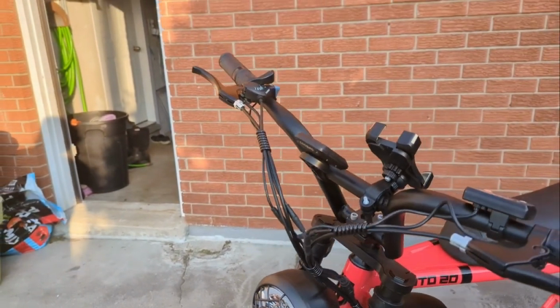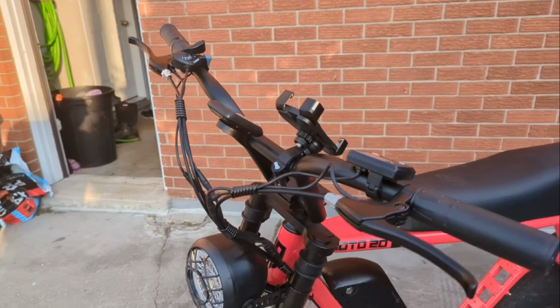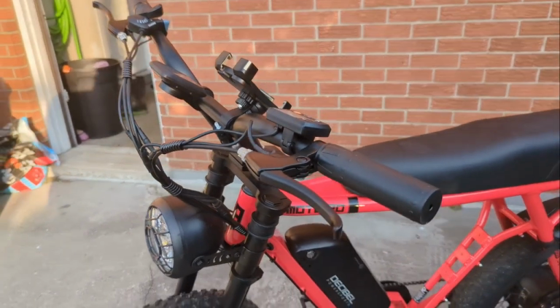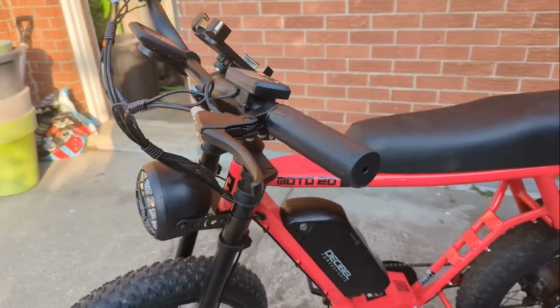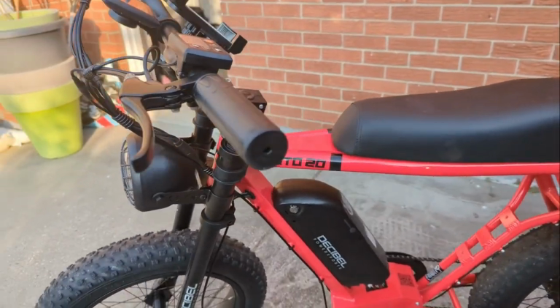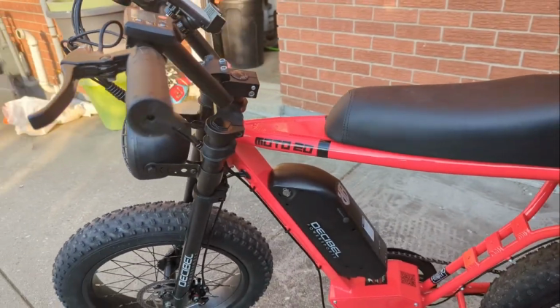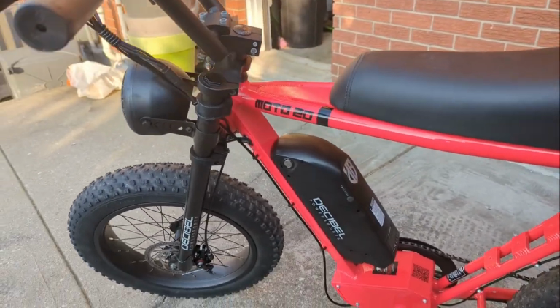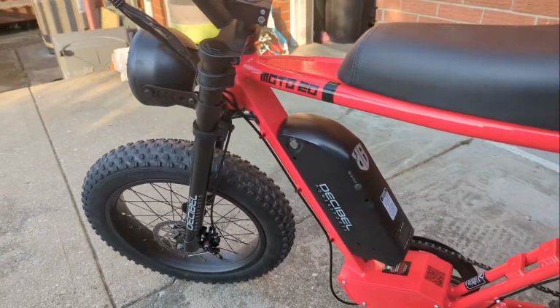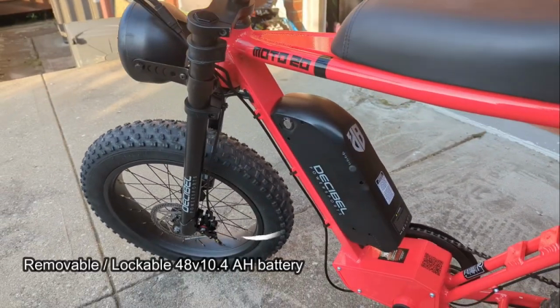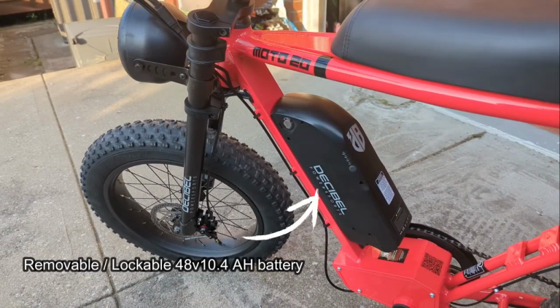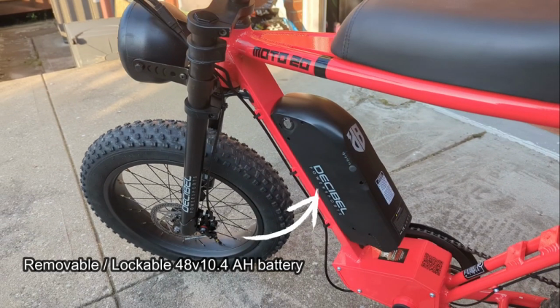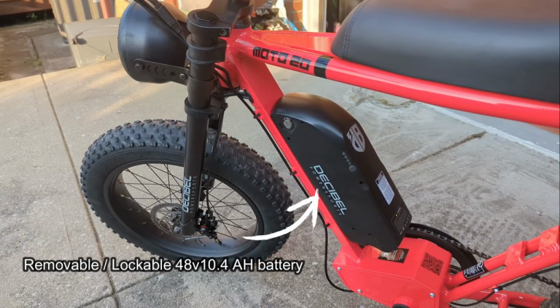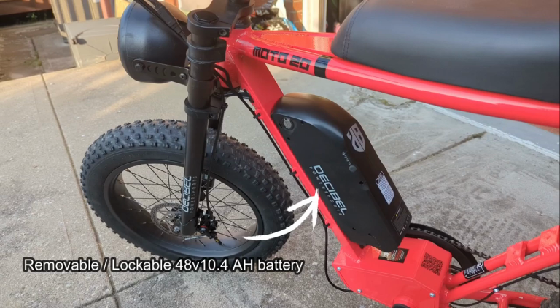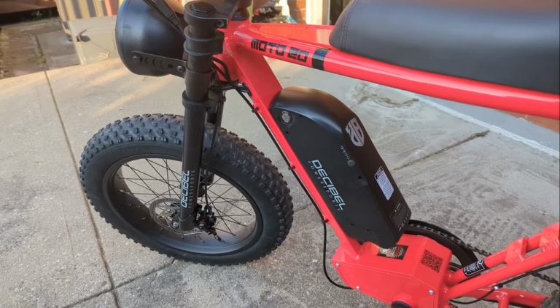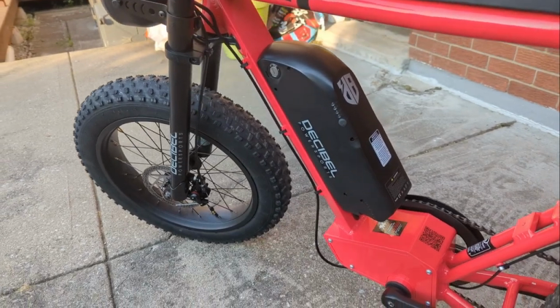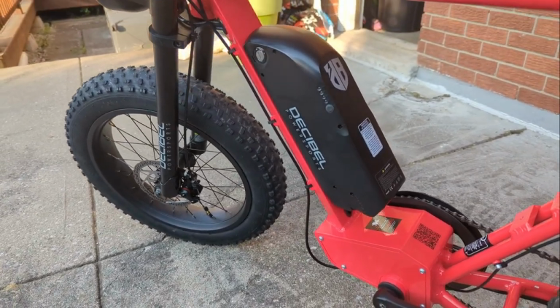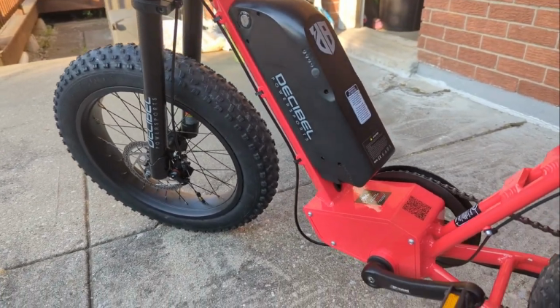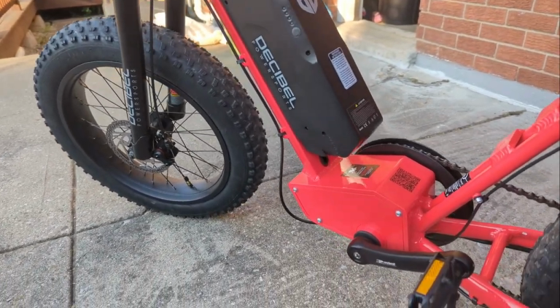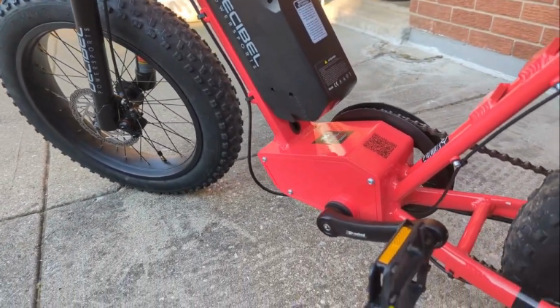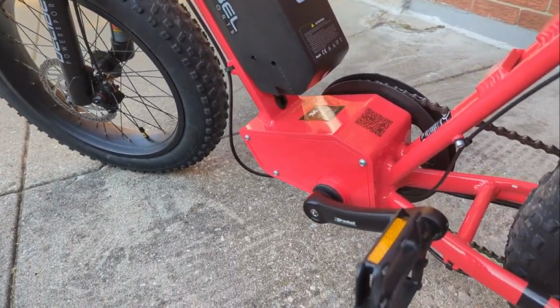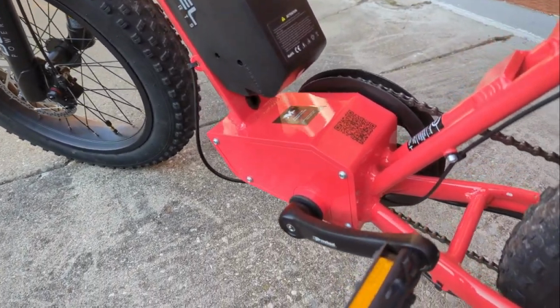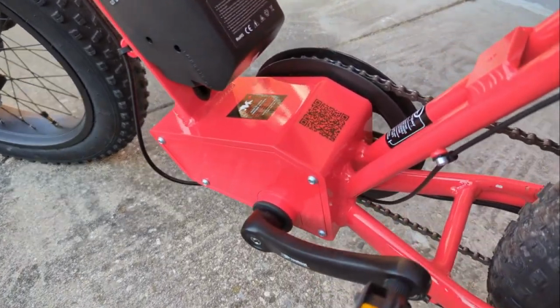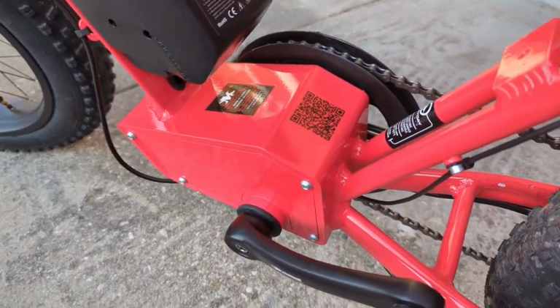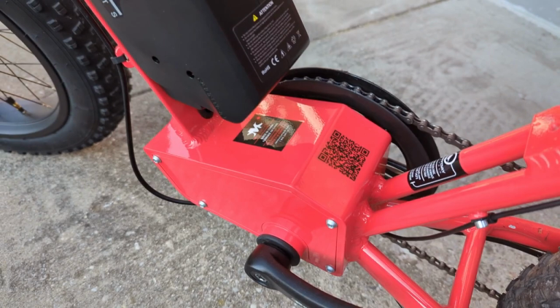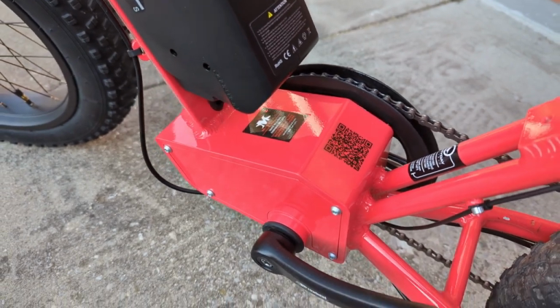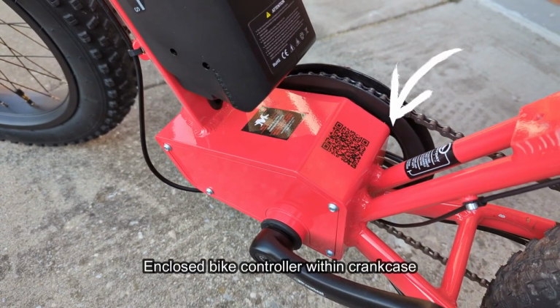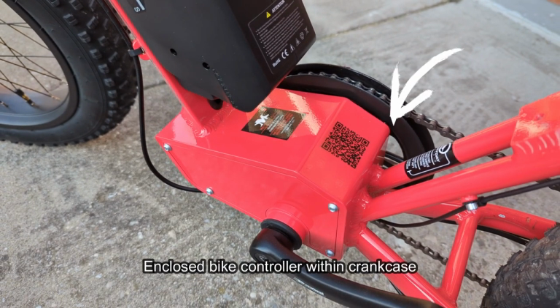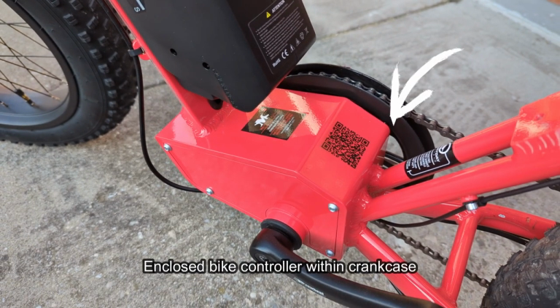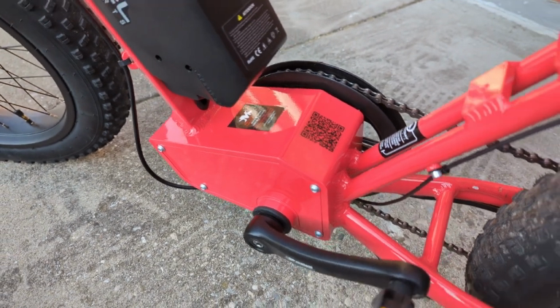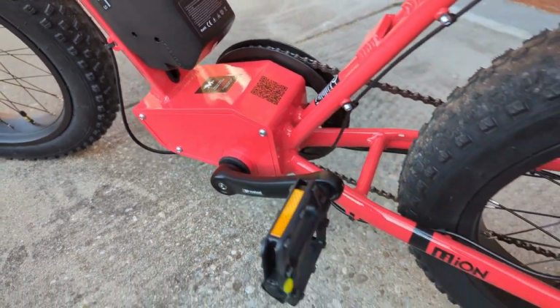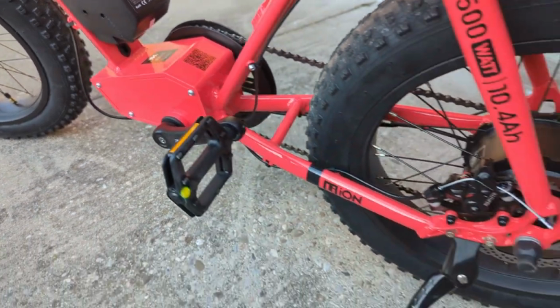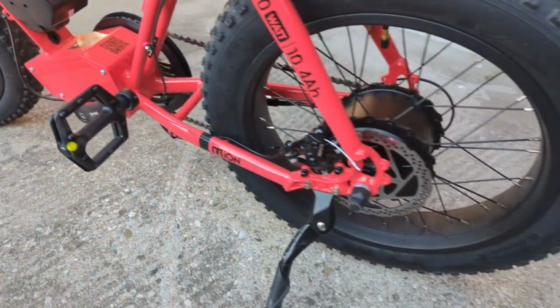Next up is the 48-volt 10.4 amp-hour removable battery — 5 to 6 hour charge time and a claimed 30-mile range; we'll see about that. There's also an enclosed crankcase that houses the bike controller. It's a good design as it keeps the controller safe from the elements and impact.